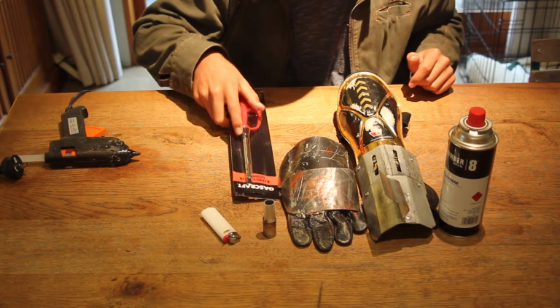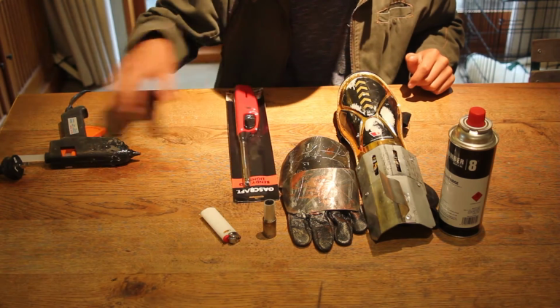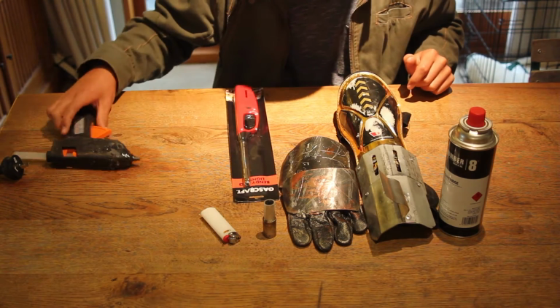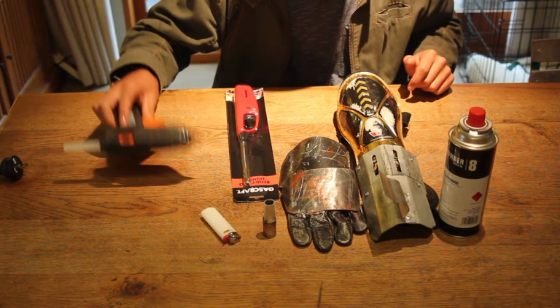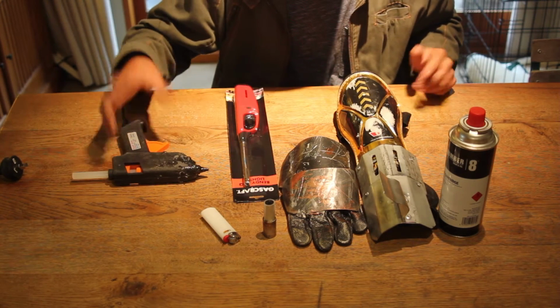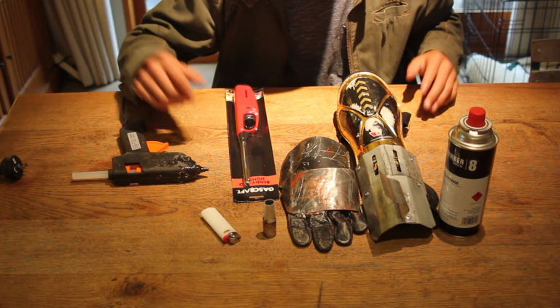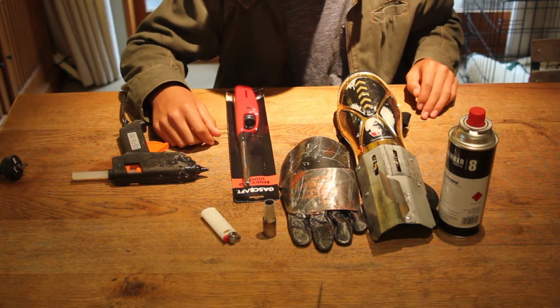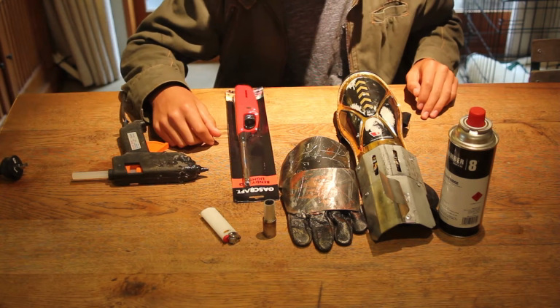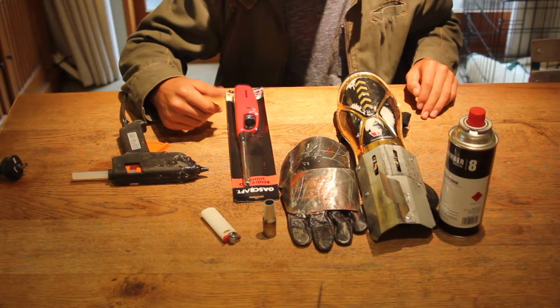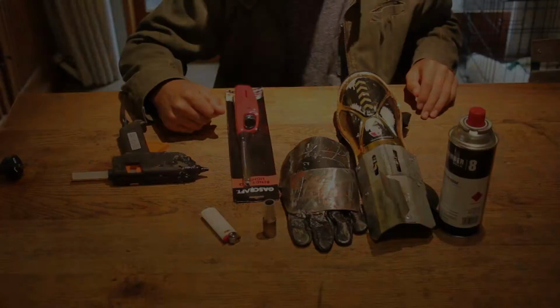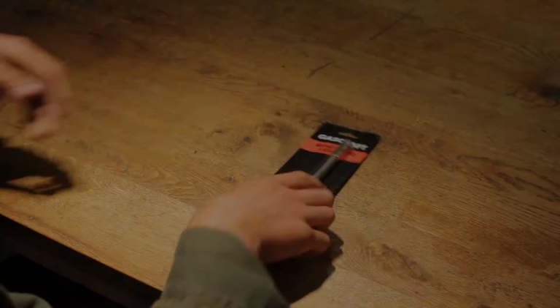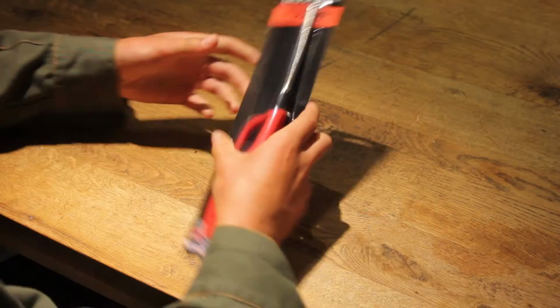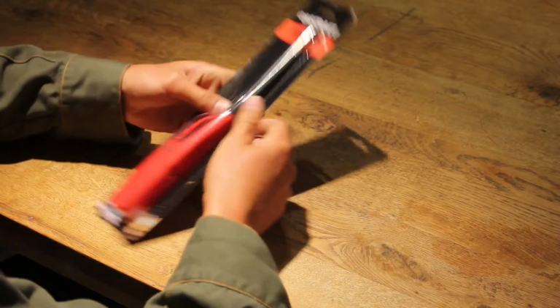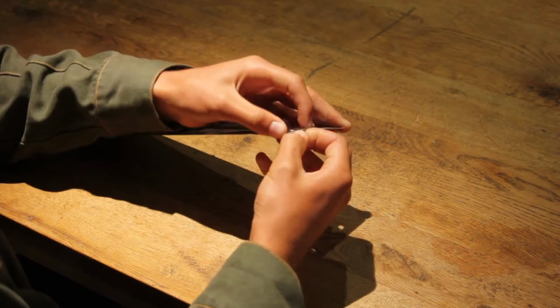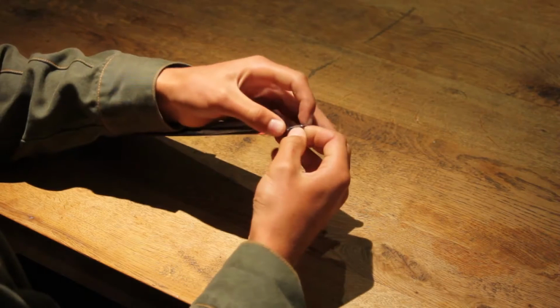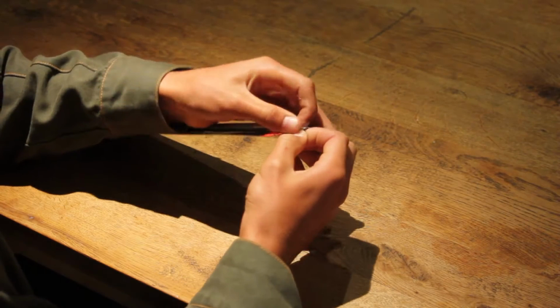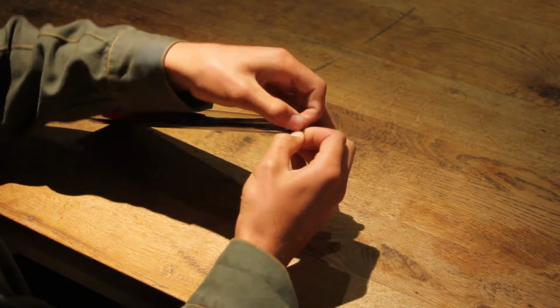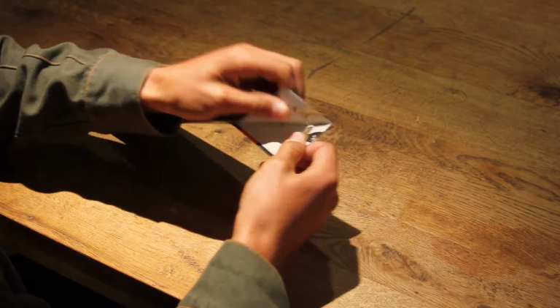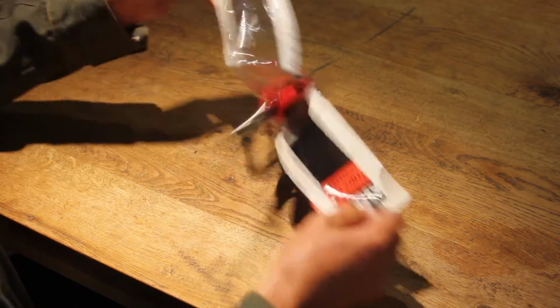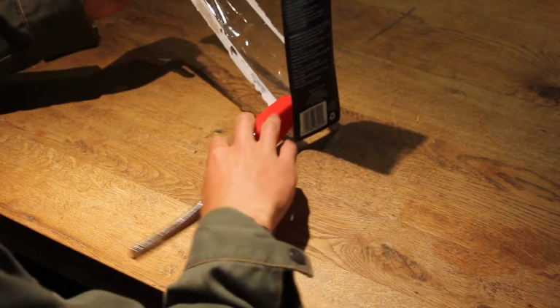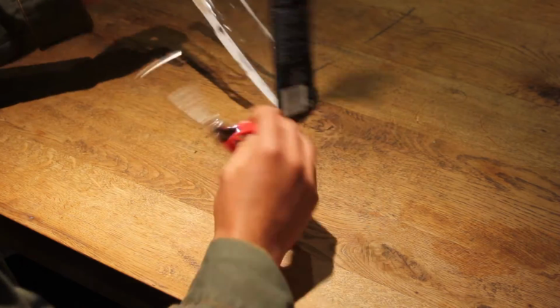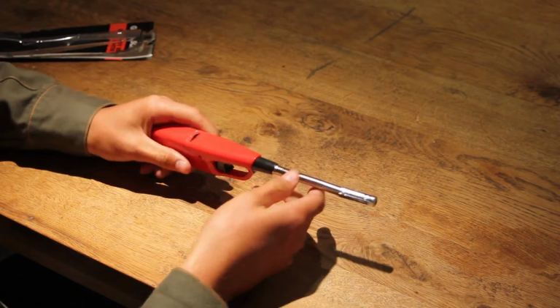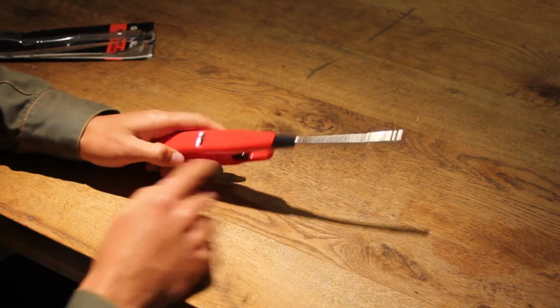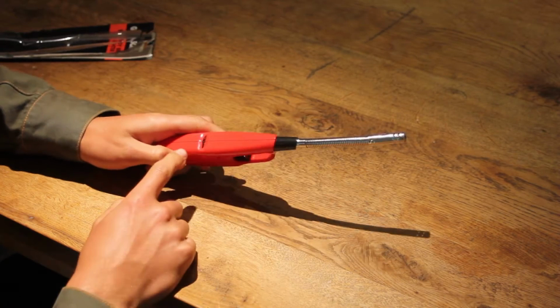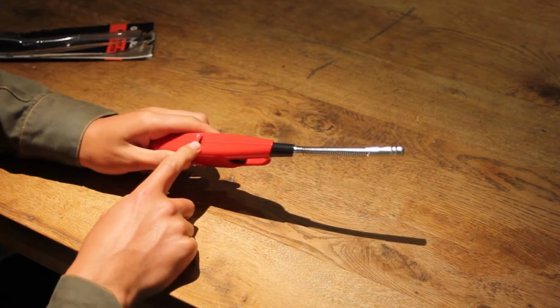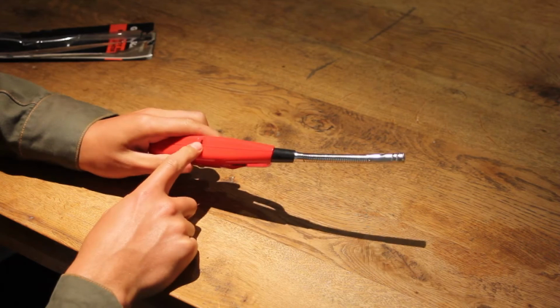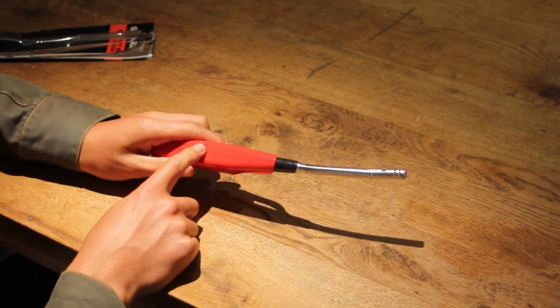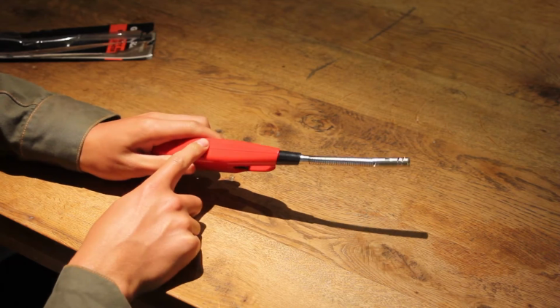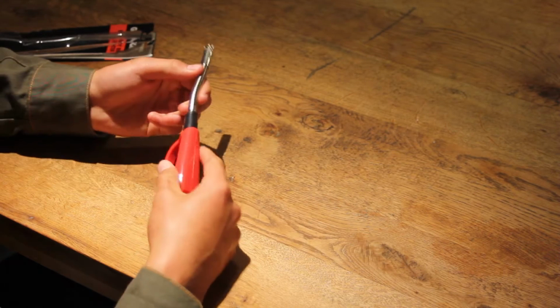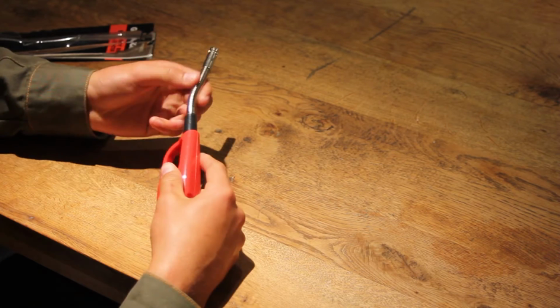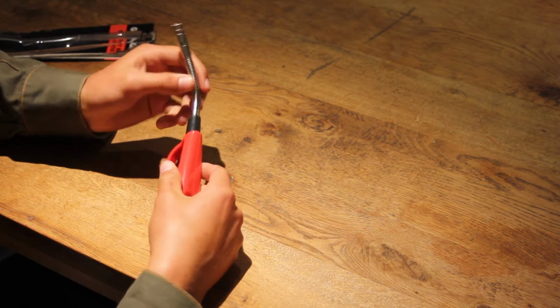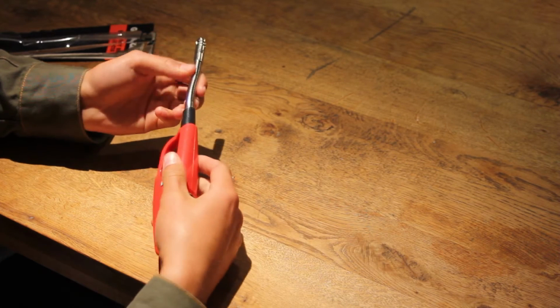You also want a glue gun. So let's get started. Take the lighter out of the packaging. Now you want one that's adjustable — I'll show you why later.